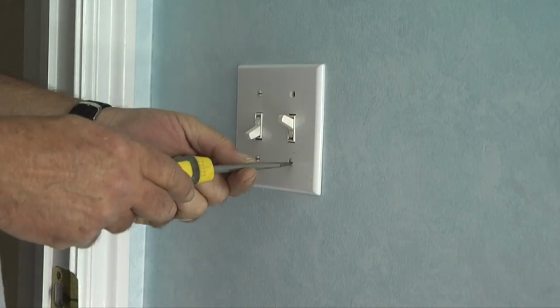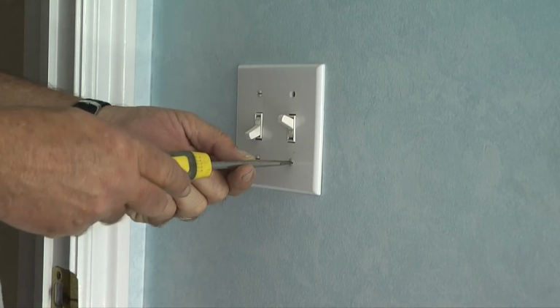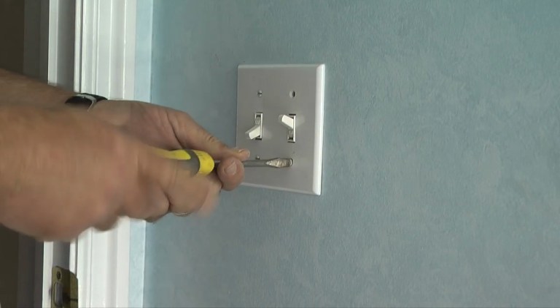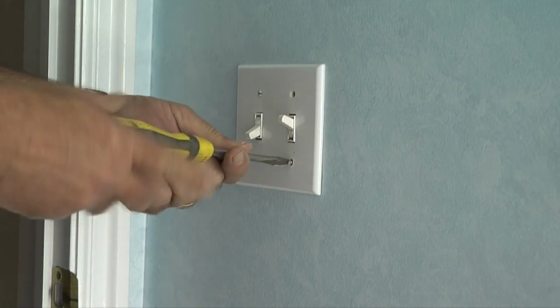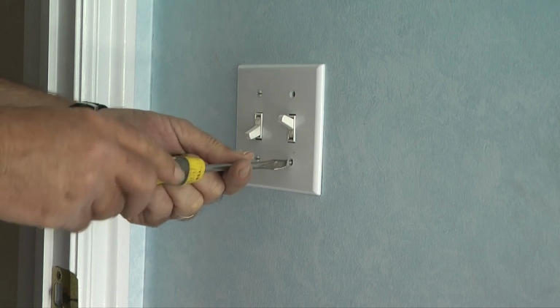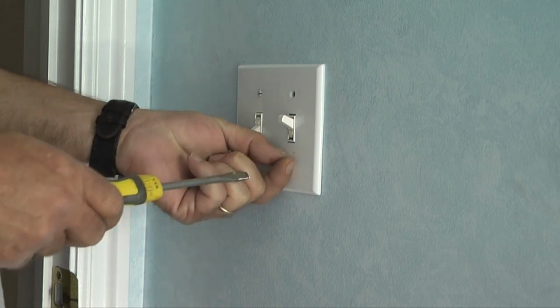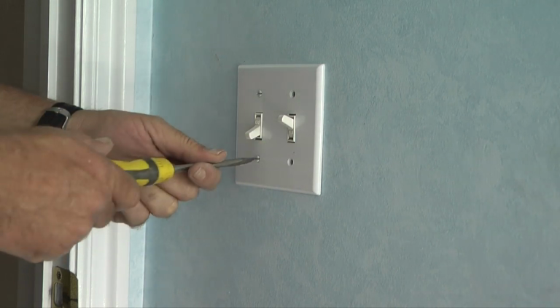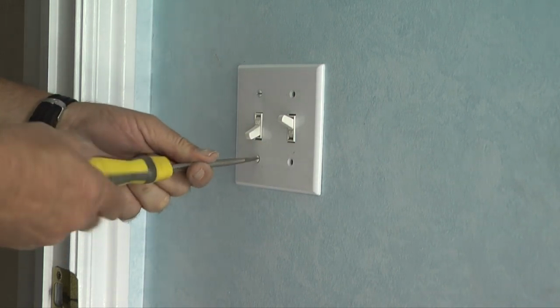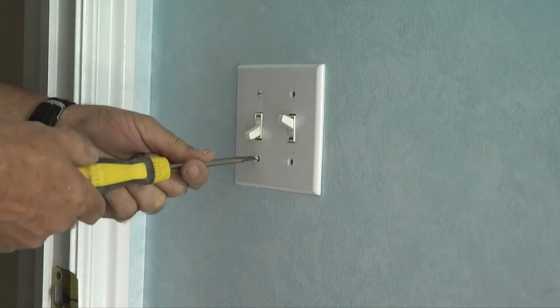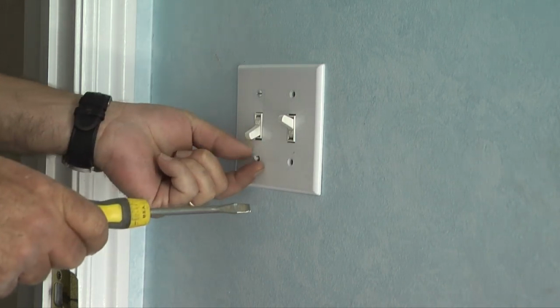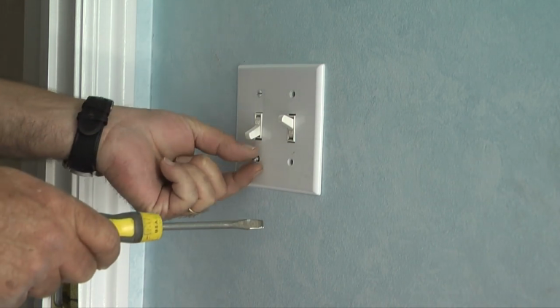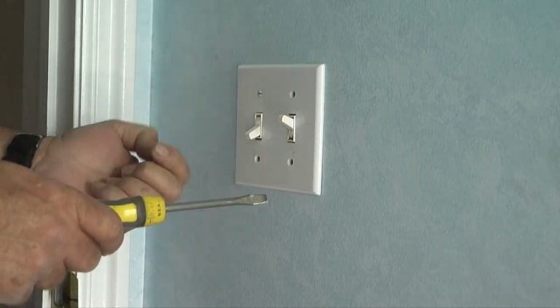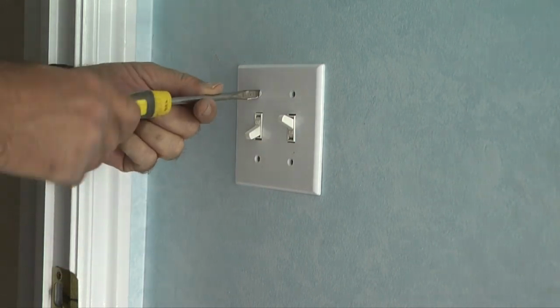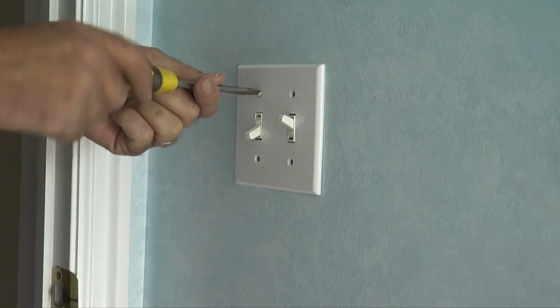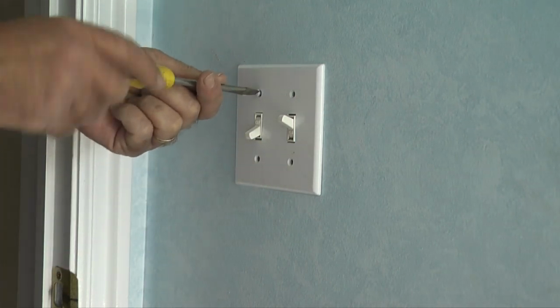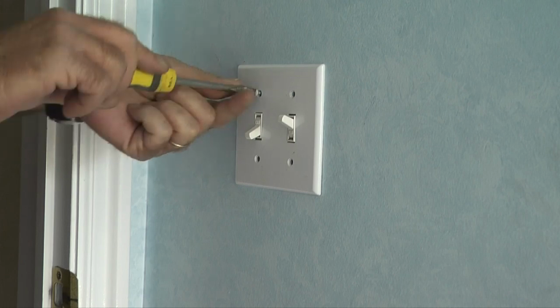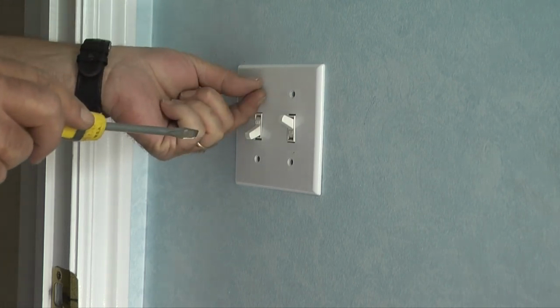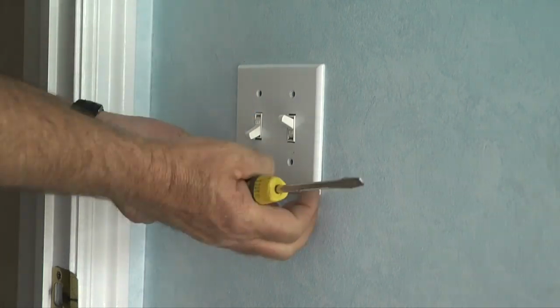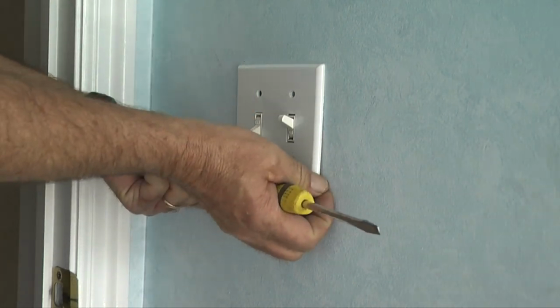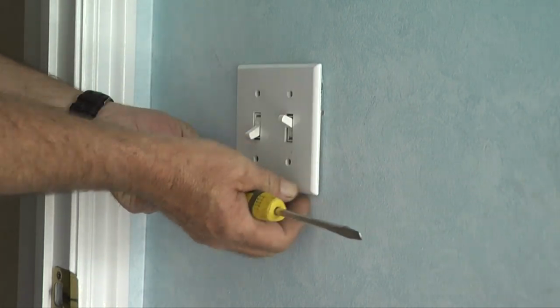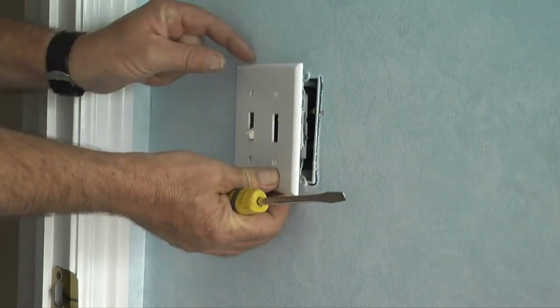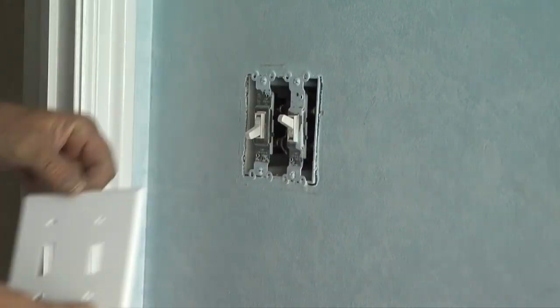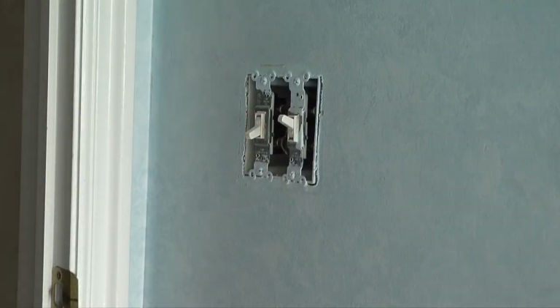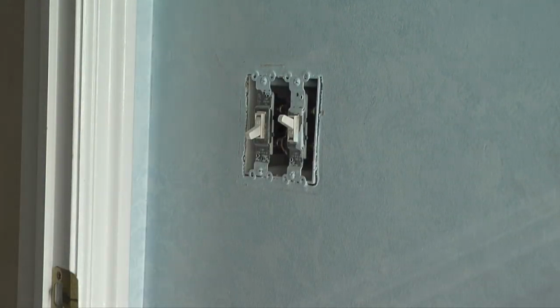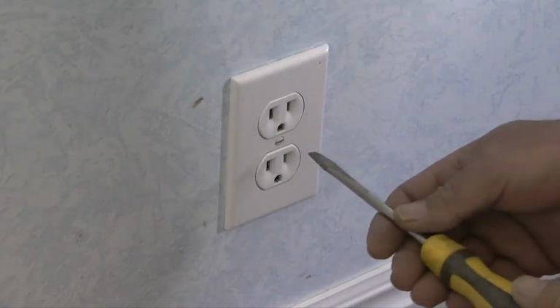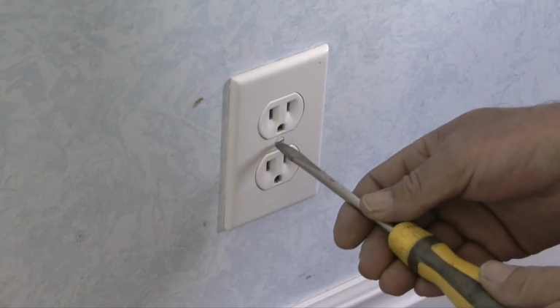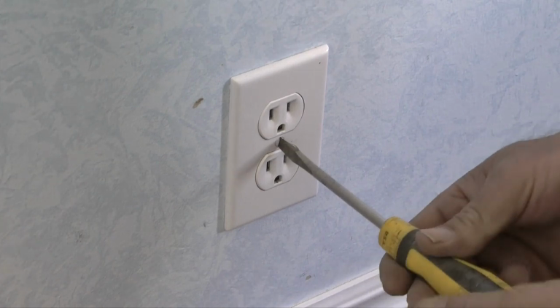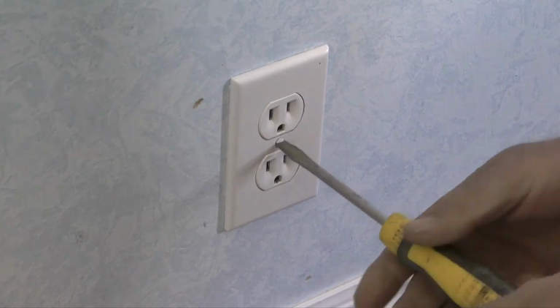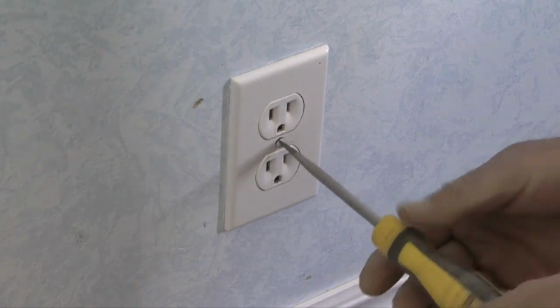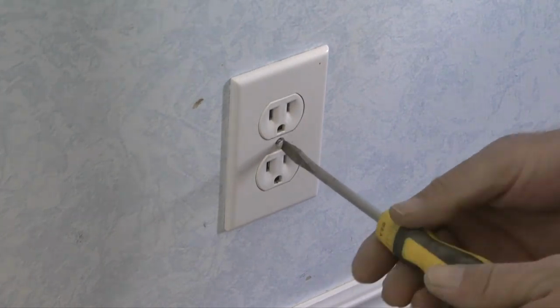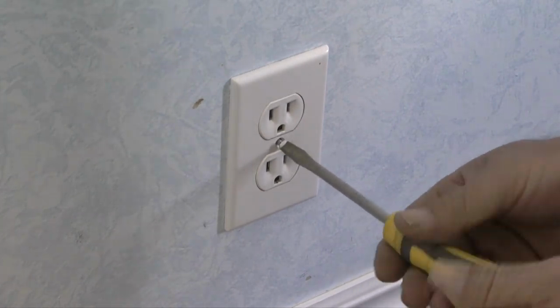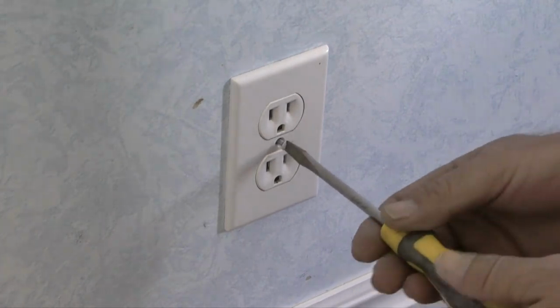First, I want to remove the wall plates and light switch plates from the plugs and light switch in the room. Remember to be safe and turn off the power to the room at the breaker panel. To remove the cover plates, all I need is a straight blade screwdriver.